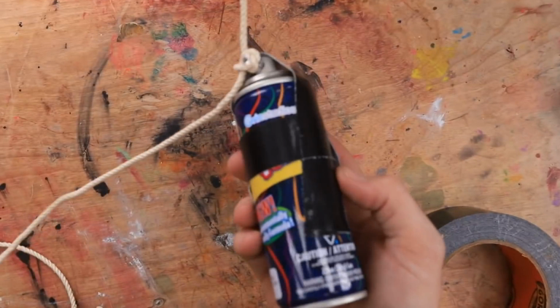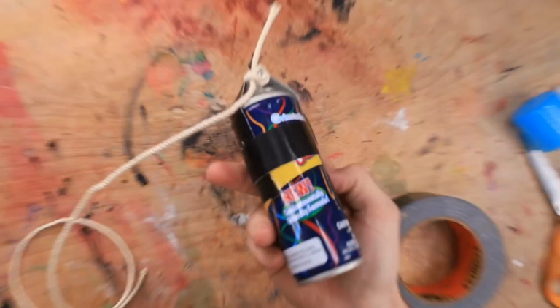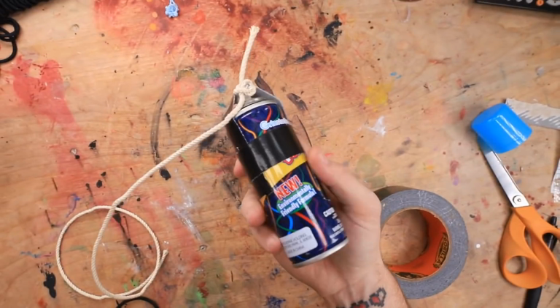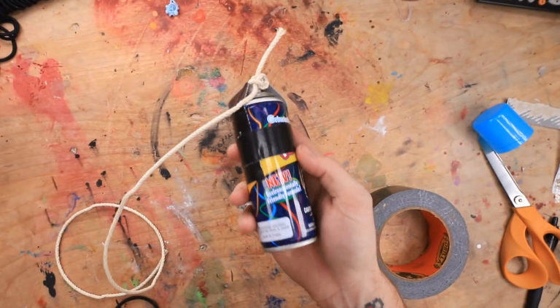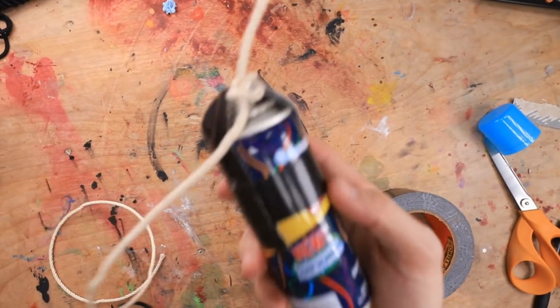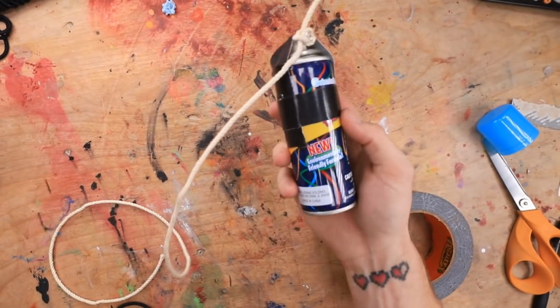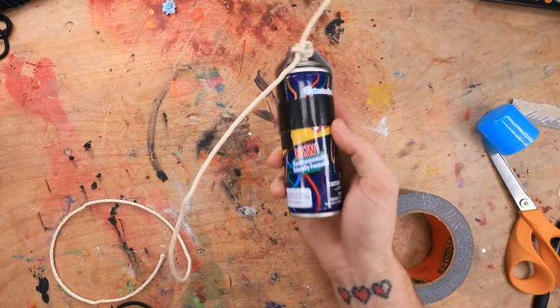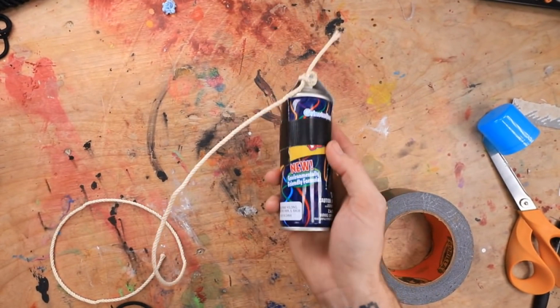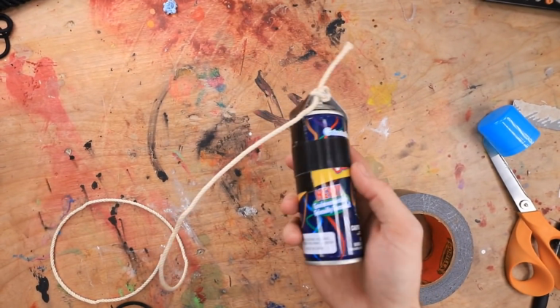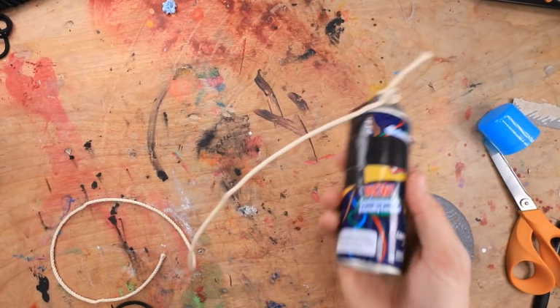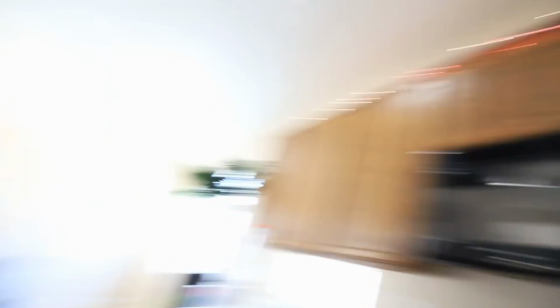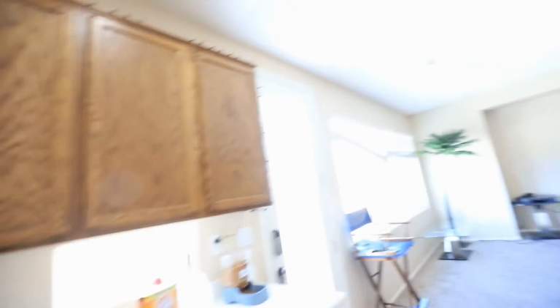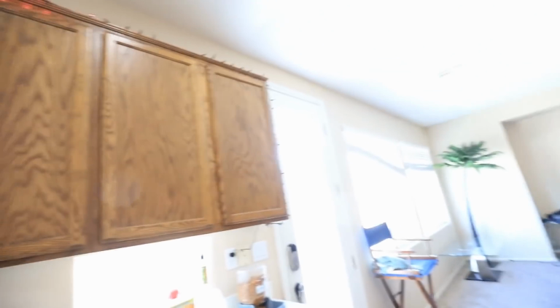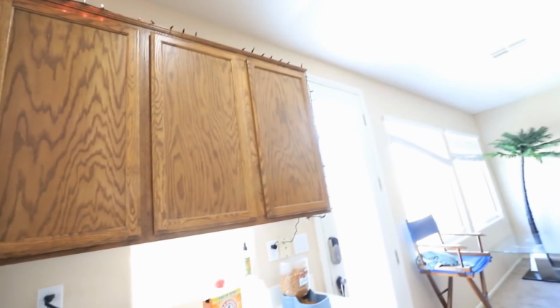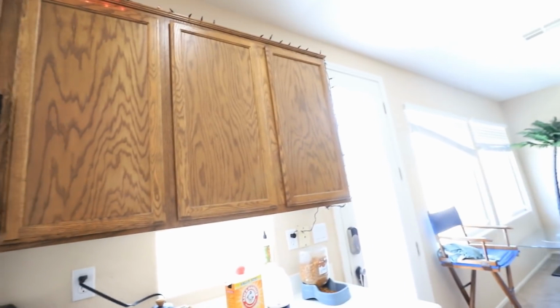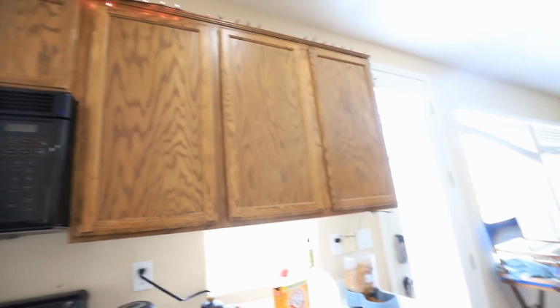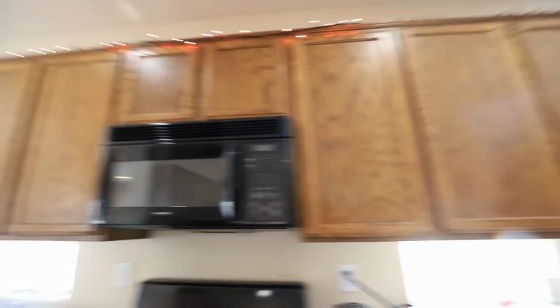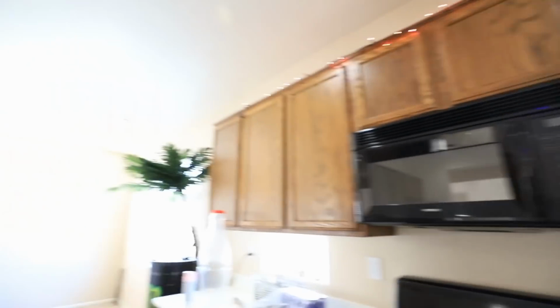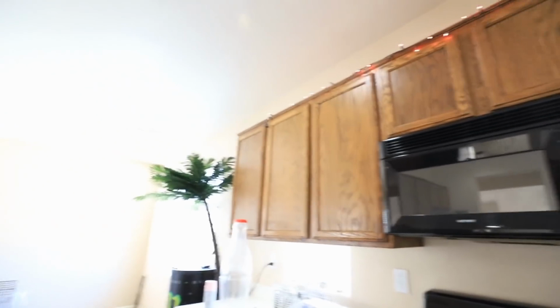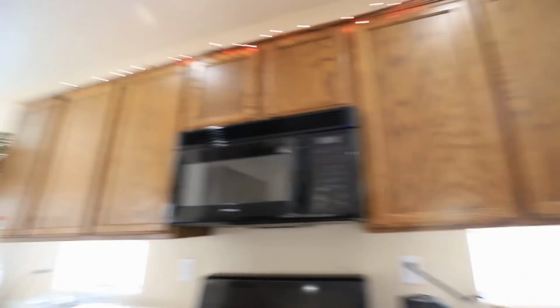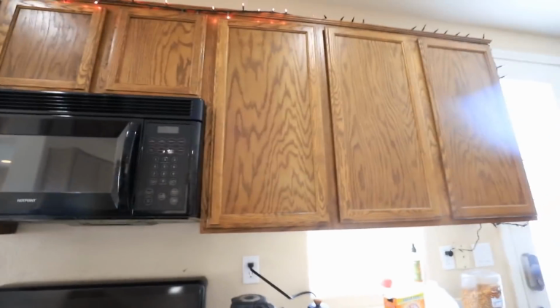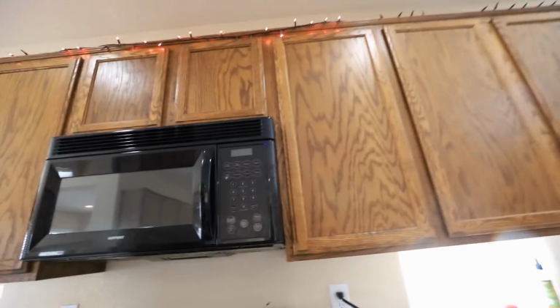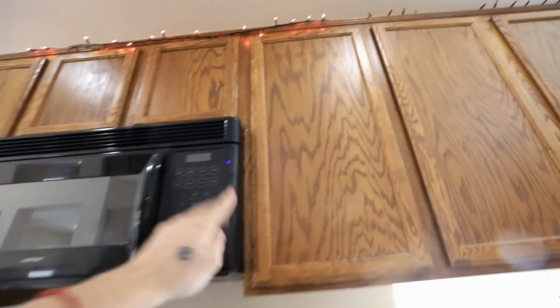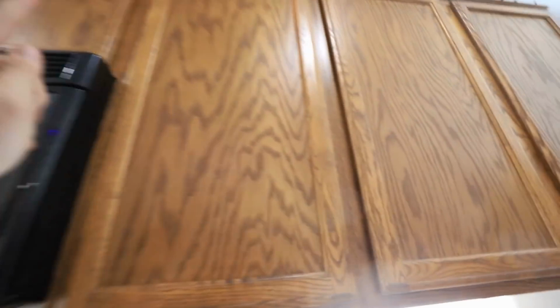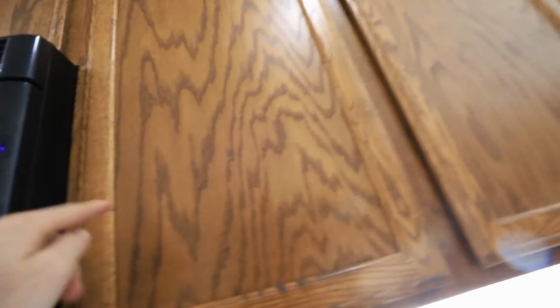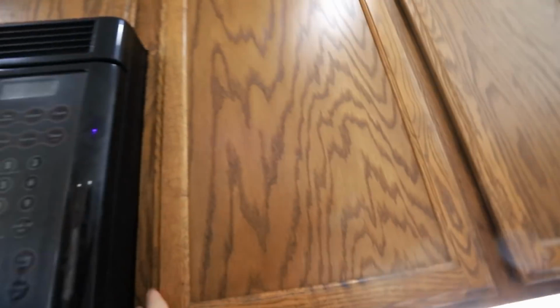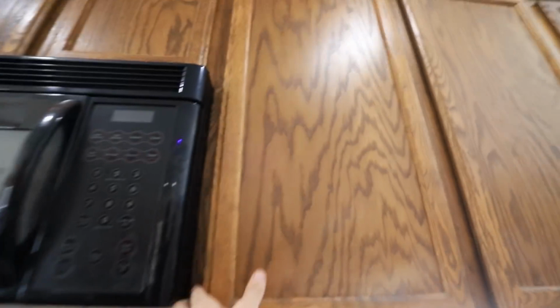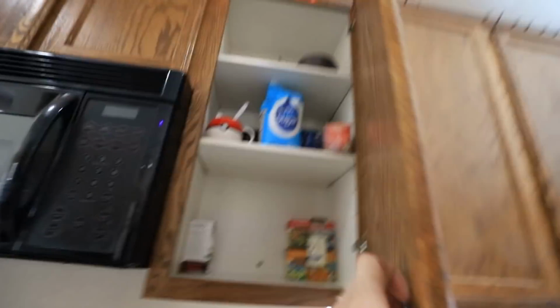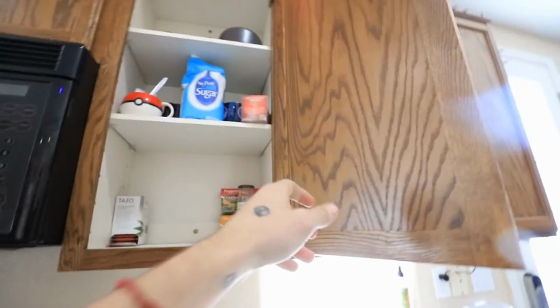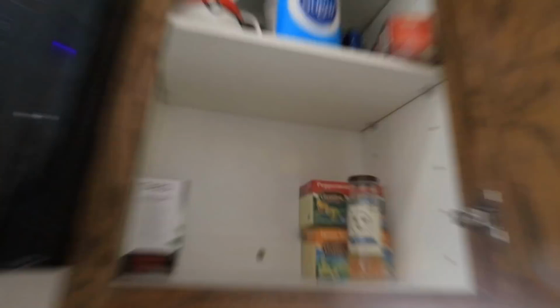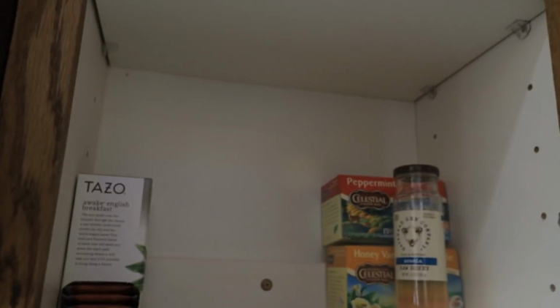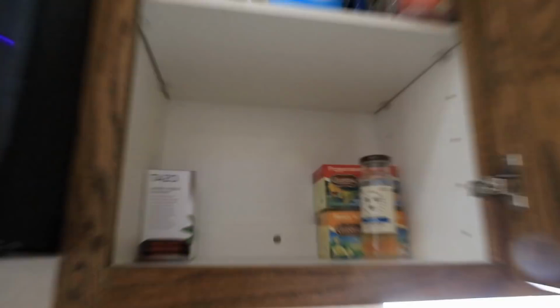Looks good. Now let's go set this up downstairs. Okay, we're in my kitchen. Which one should we use? Oh, this one looks good. Perfect.